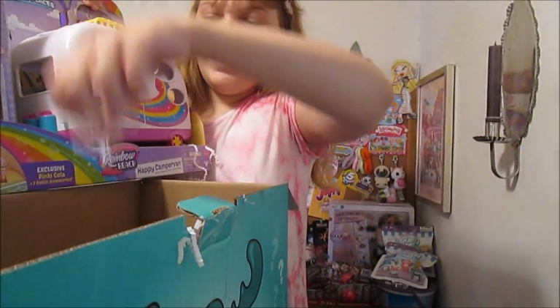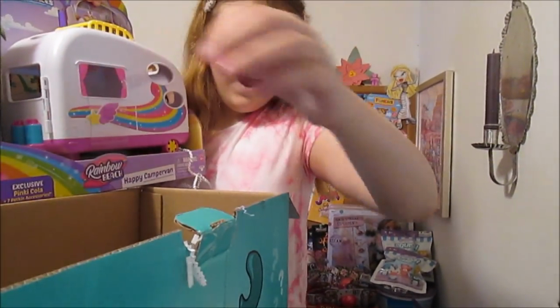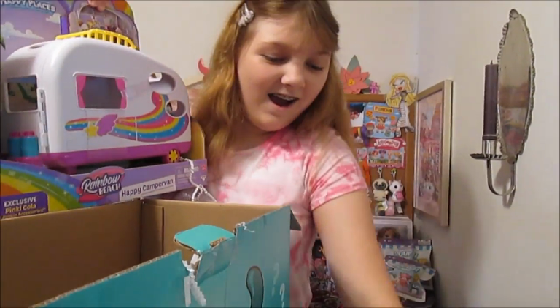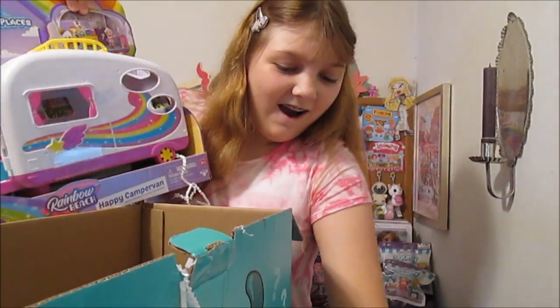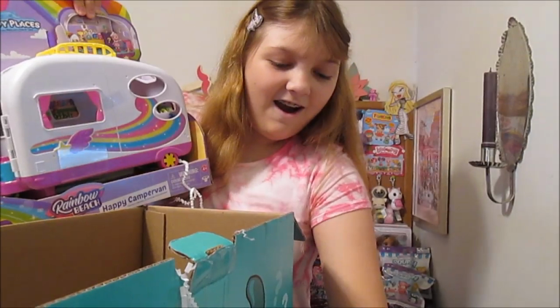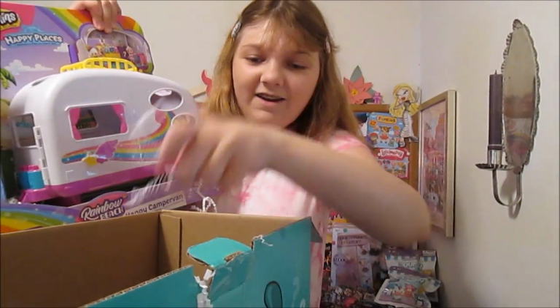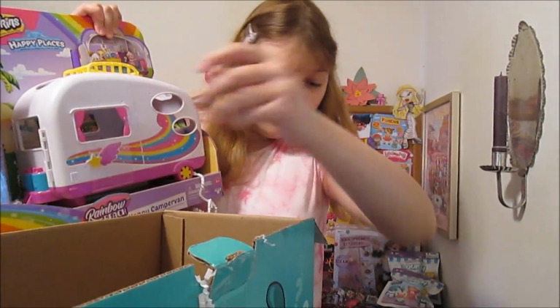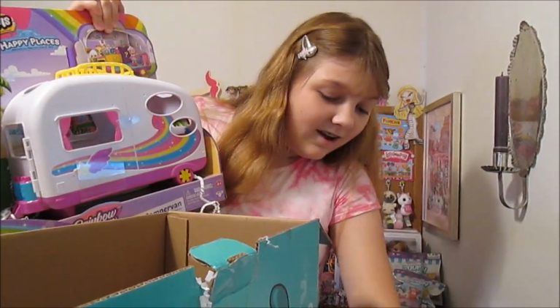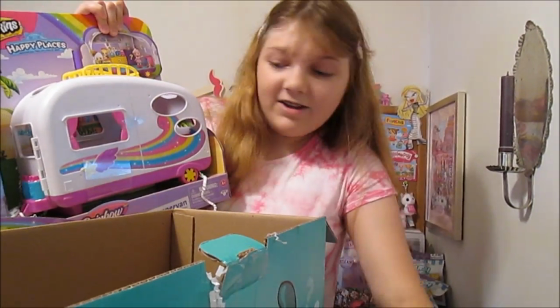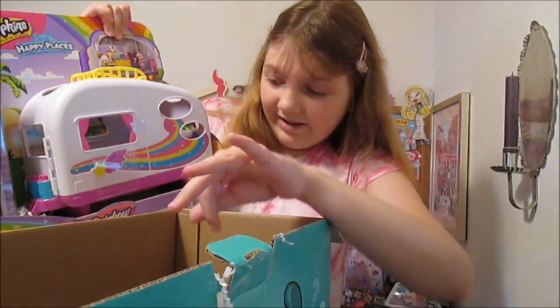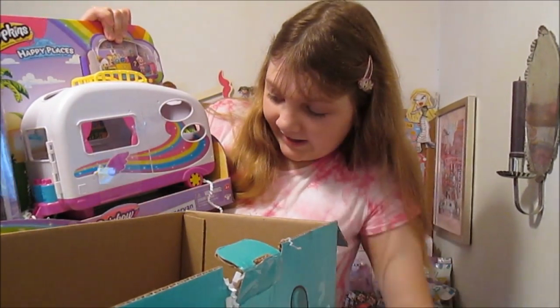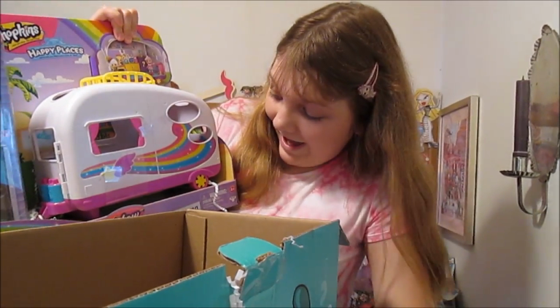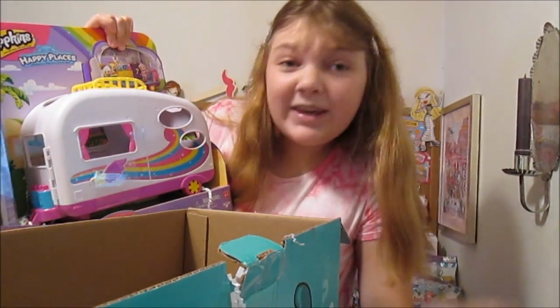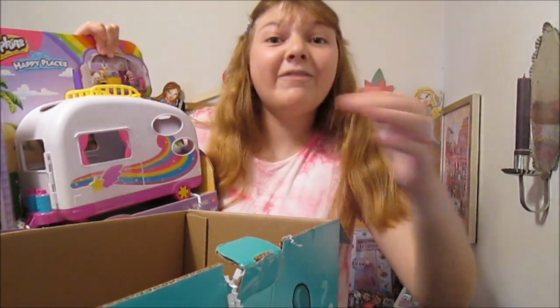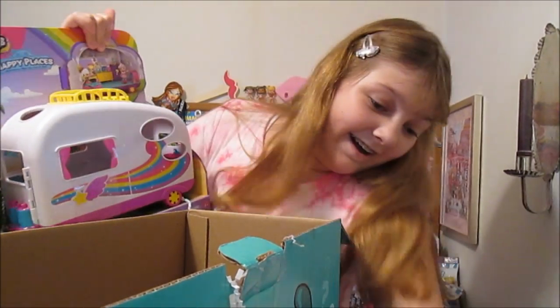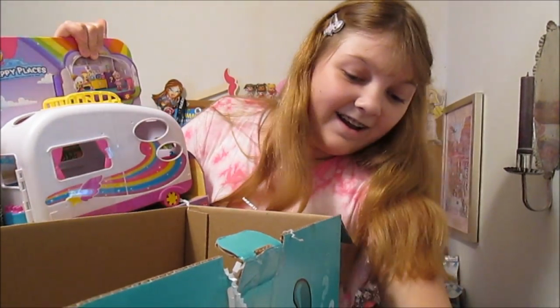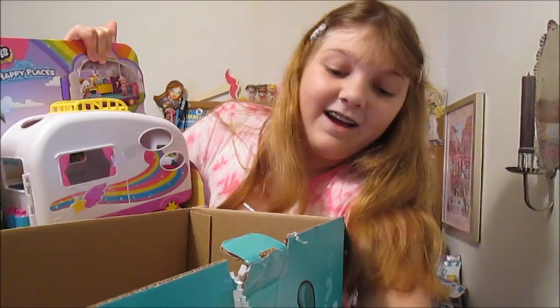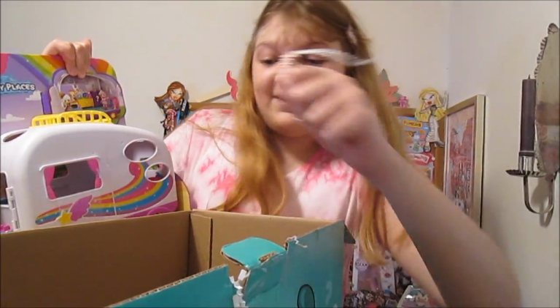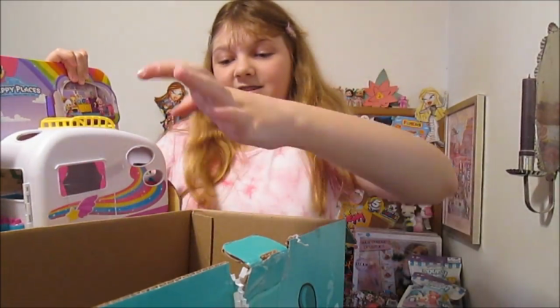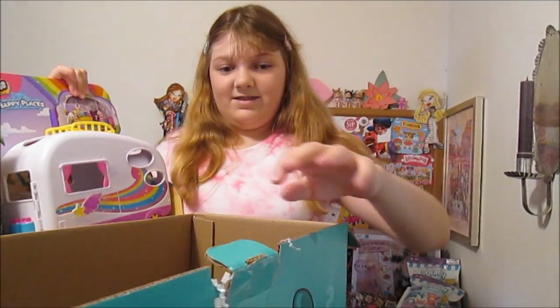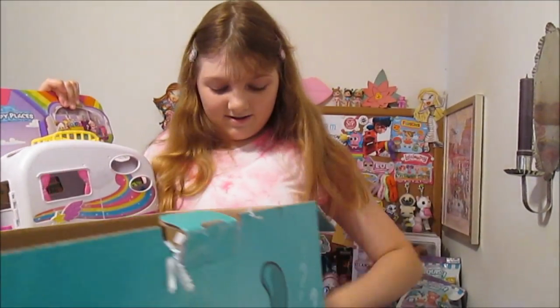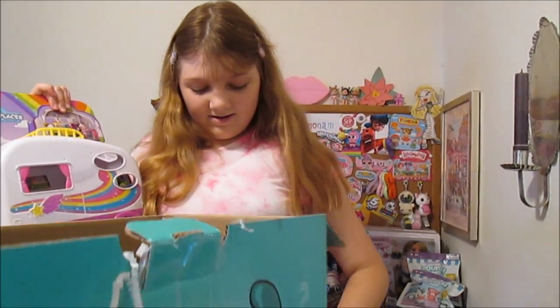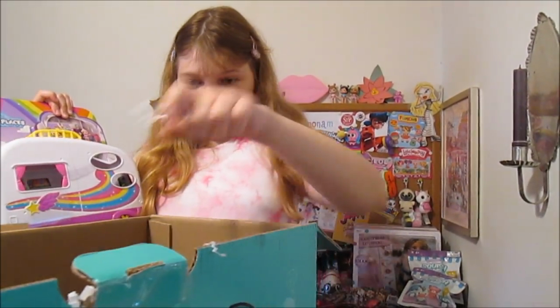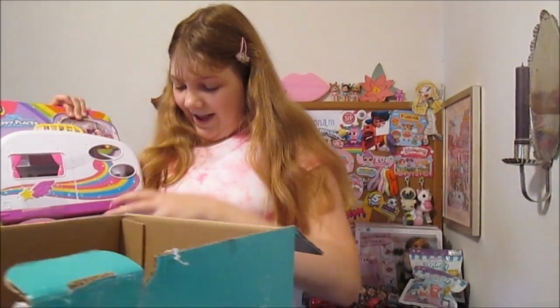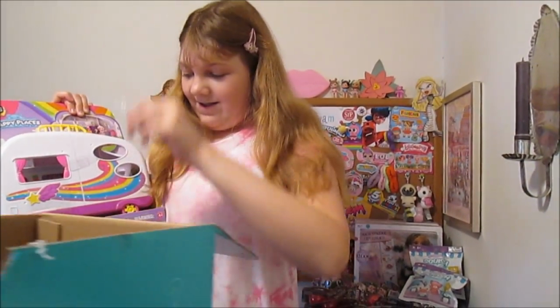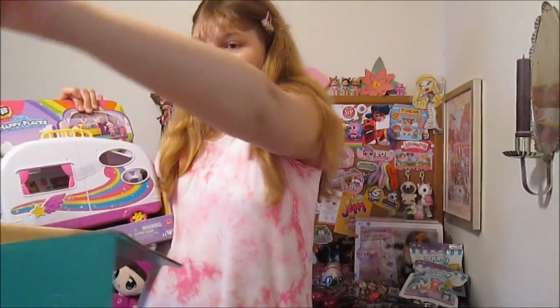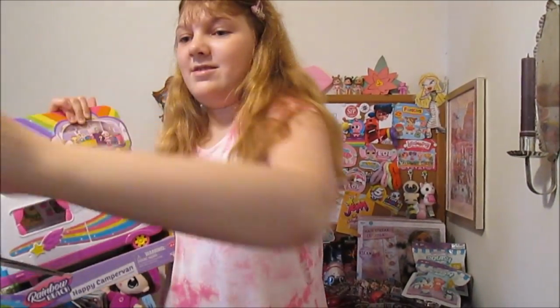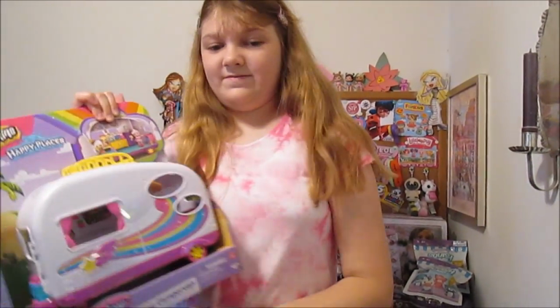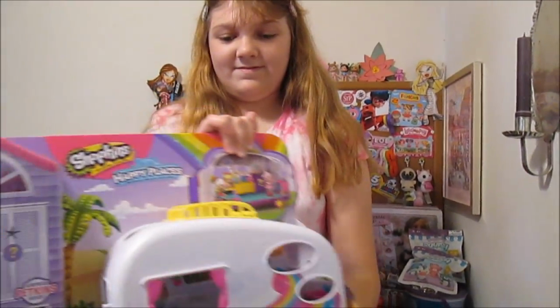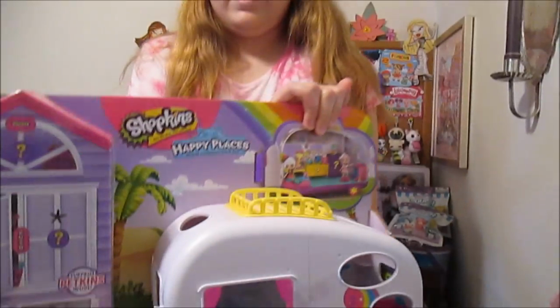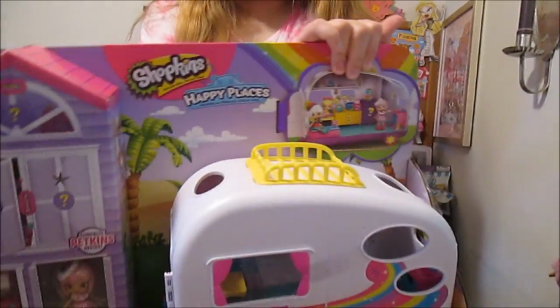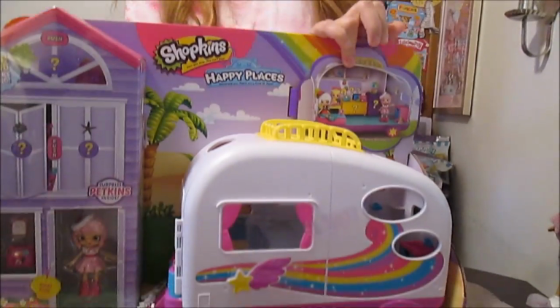Love it! Oh my gosh, it looks like a little camper — so cute! It's the Happy Camper Van! Alright, I'm going to move the box so you can put it down and show us.